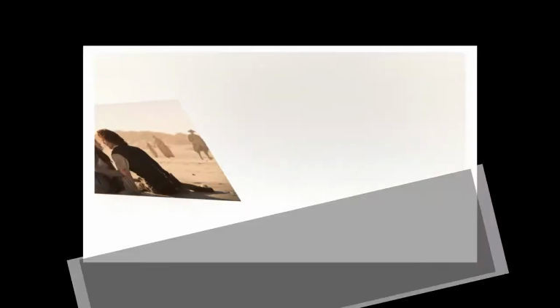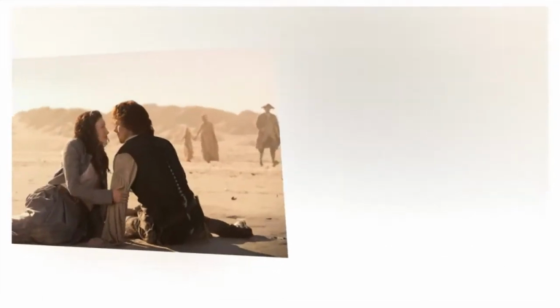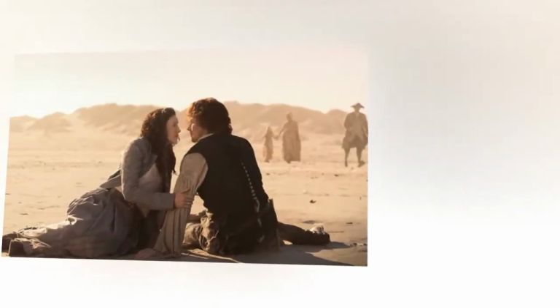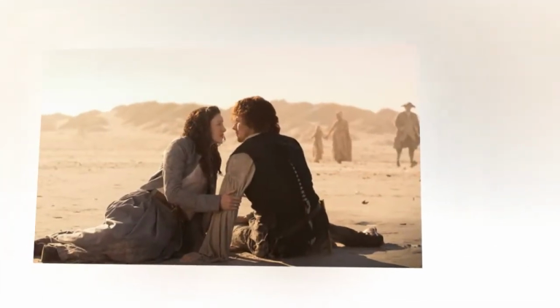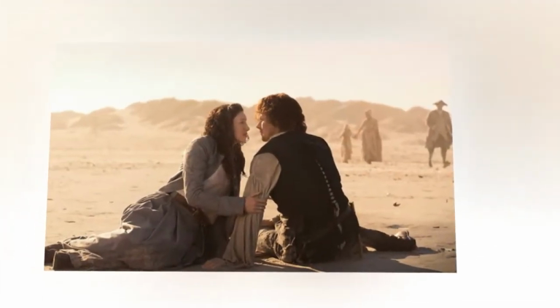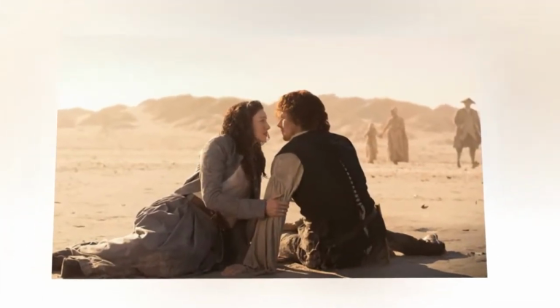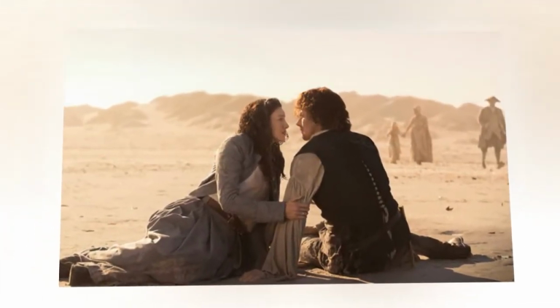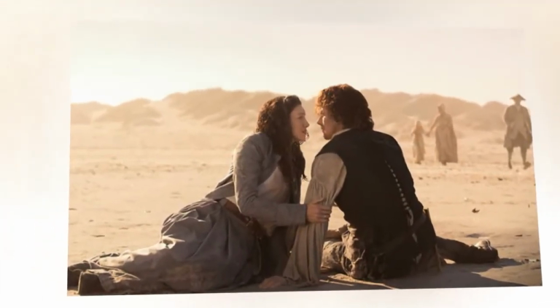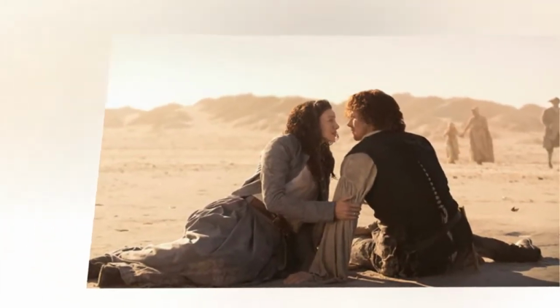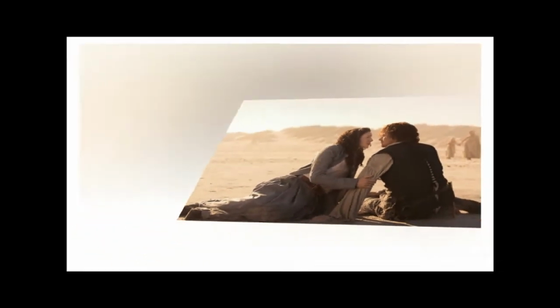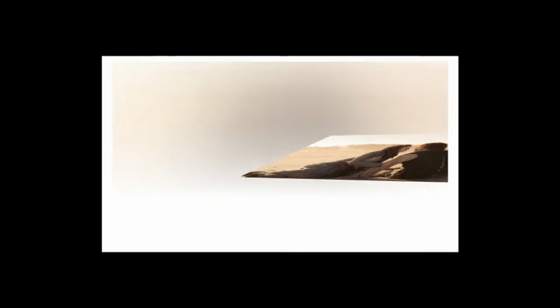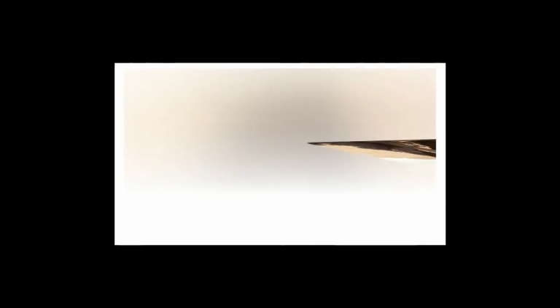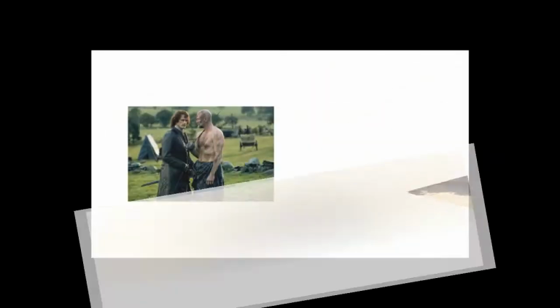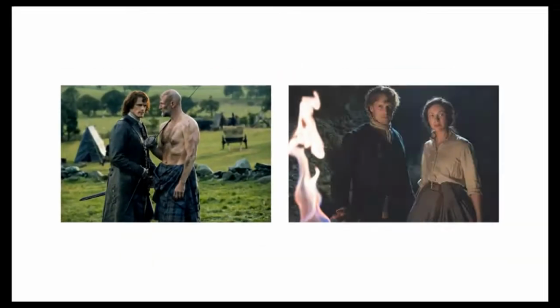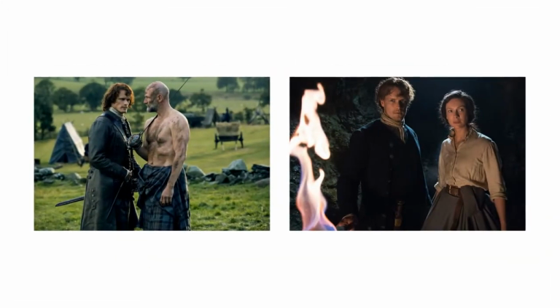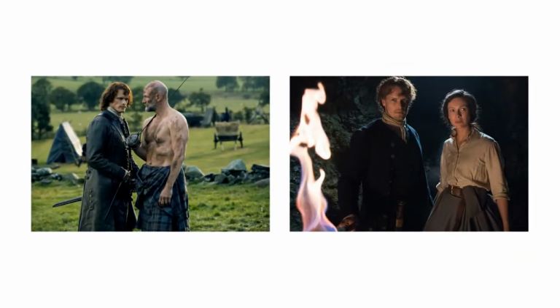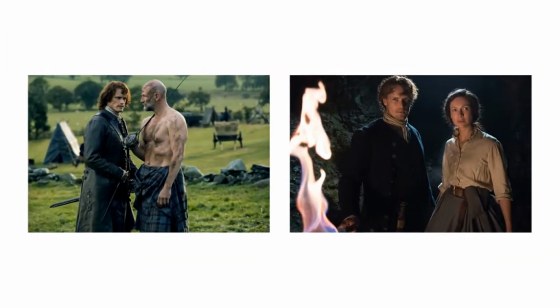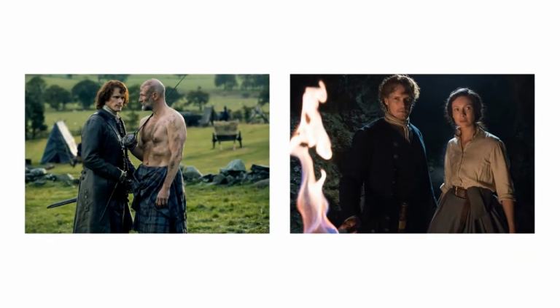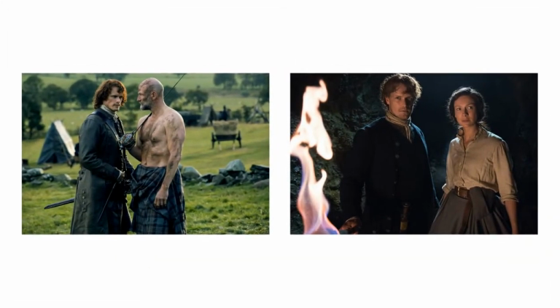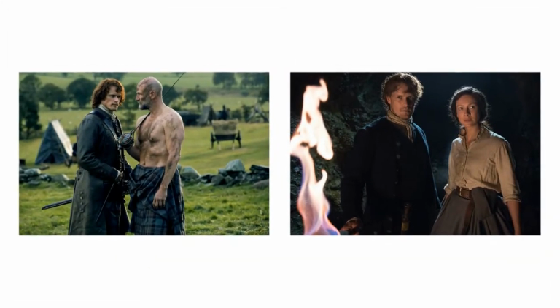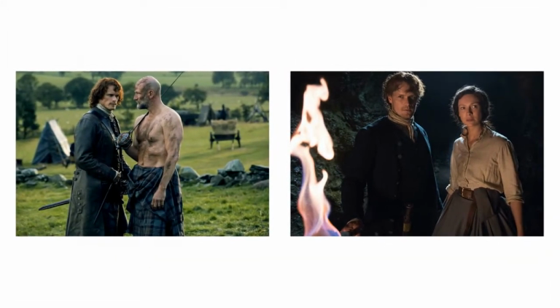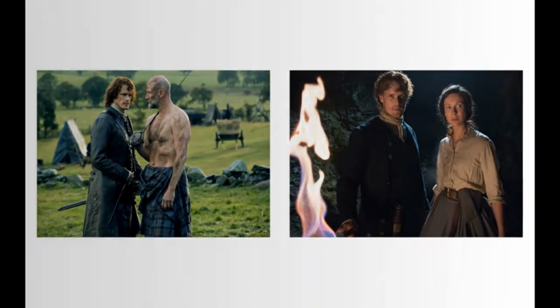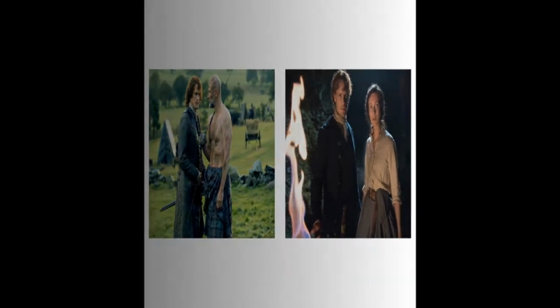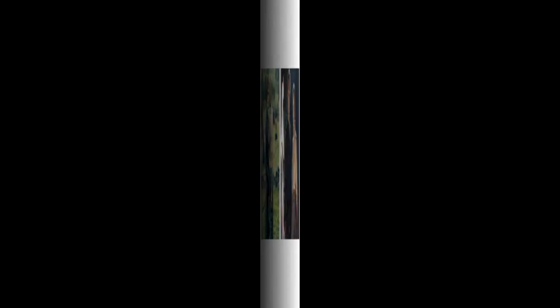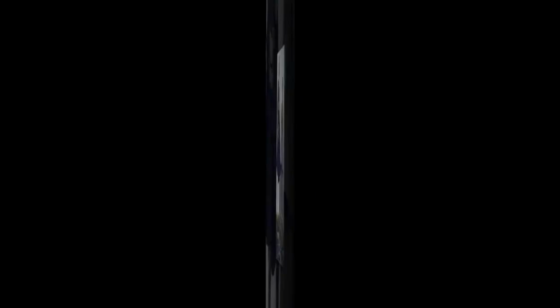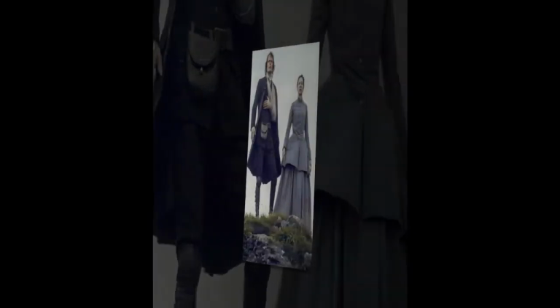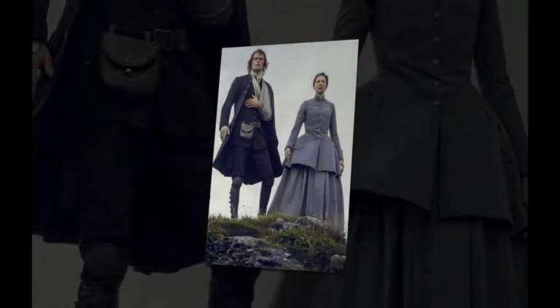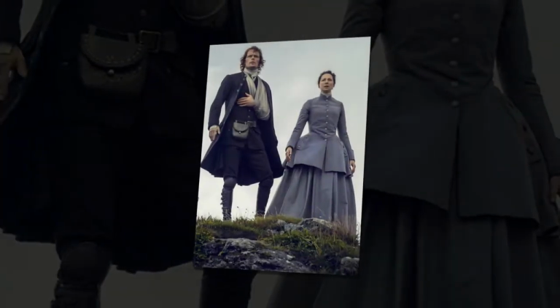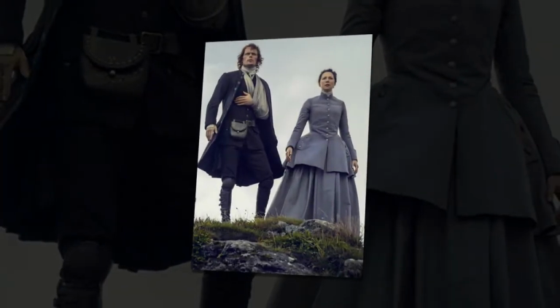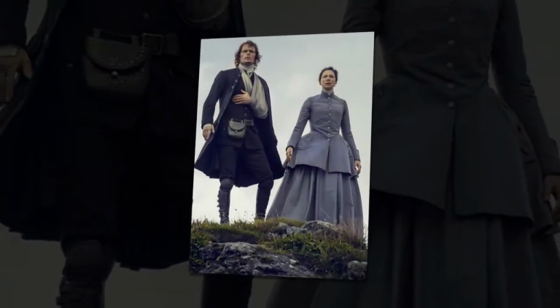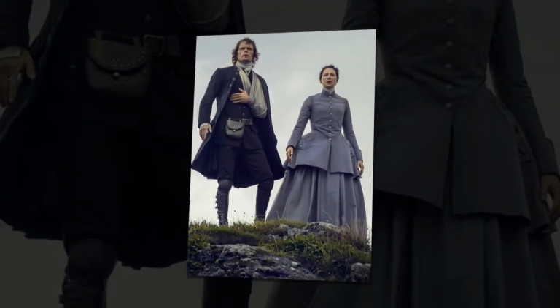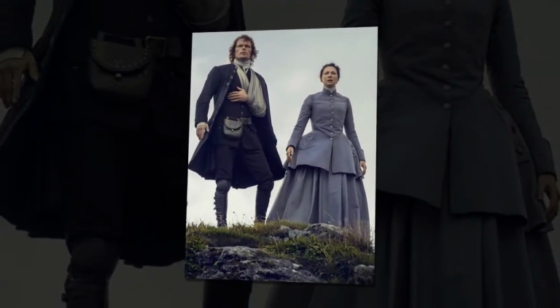Outlander season 4 streaming — how to watch Outlander season 4 online. Outlander season 4 is still in the works, with filming currently taking place in Scotland. The historical drama is slated for an autumn release, but how can you watch the new series online?